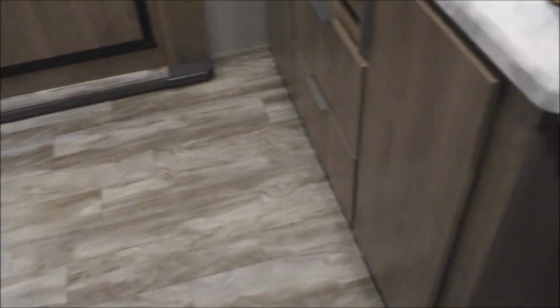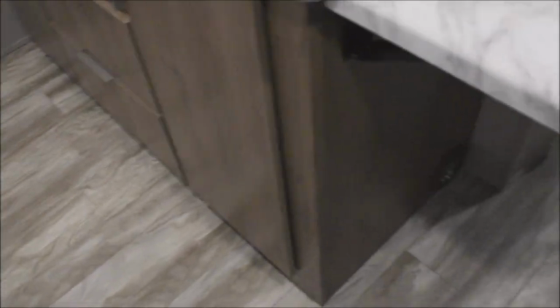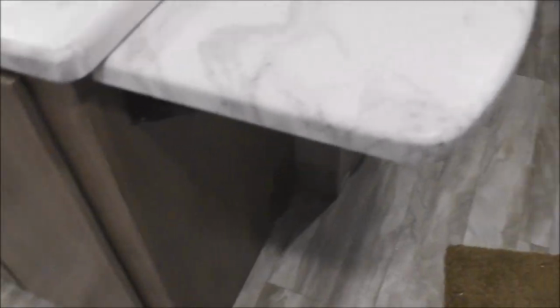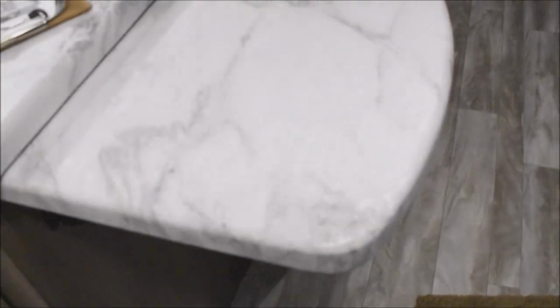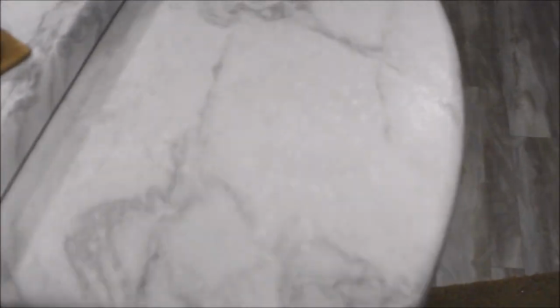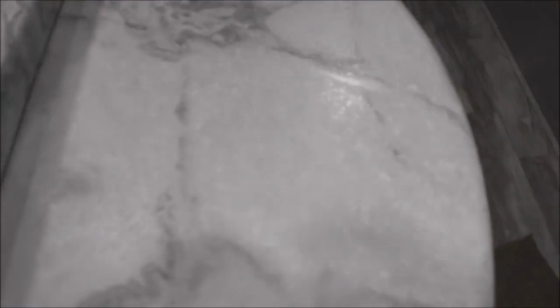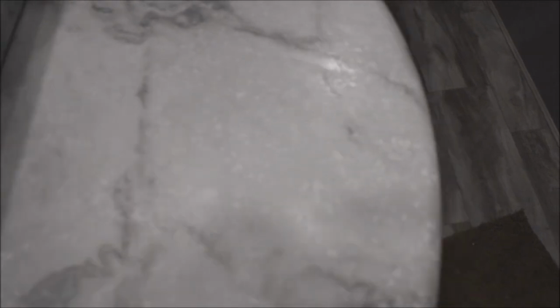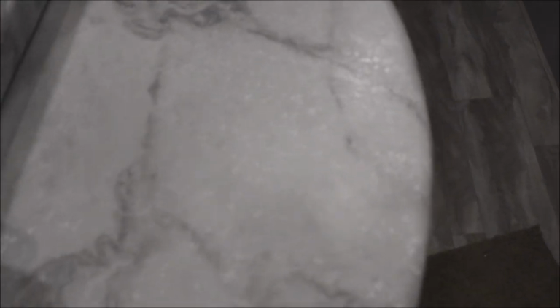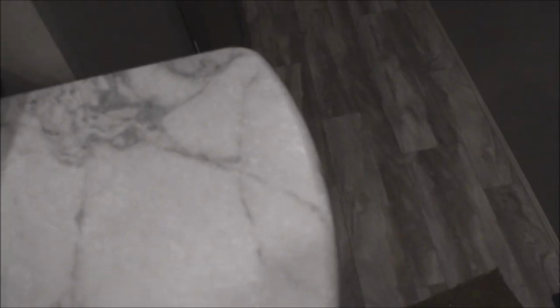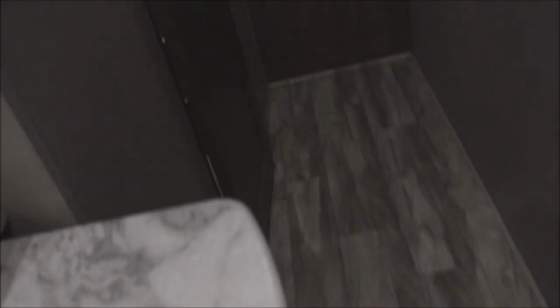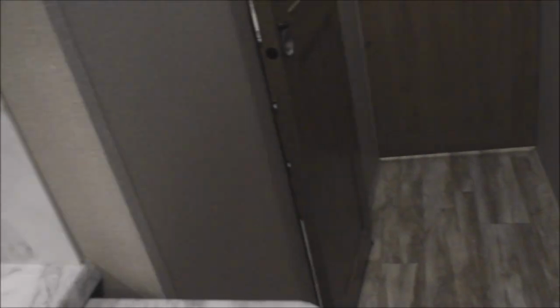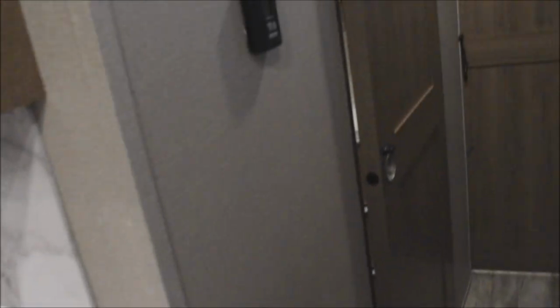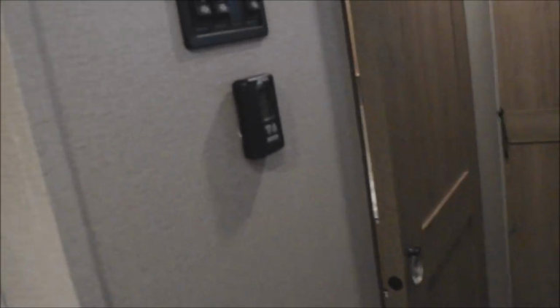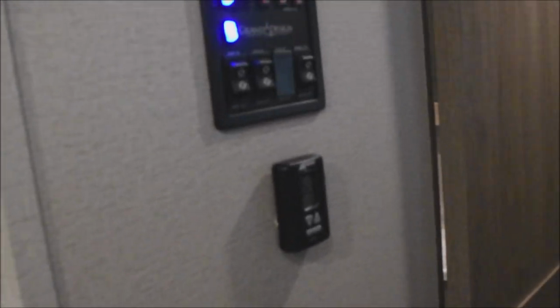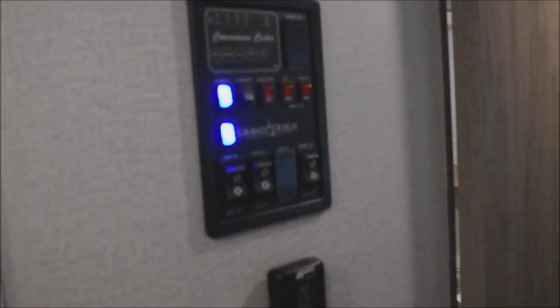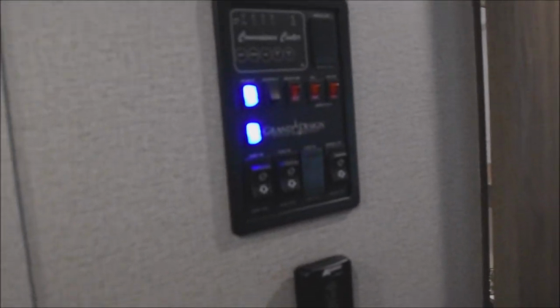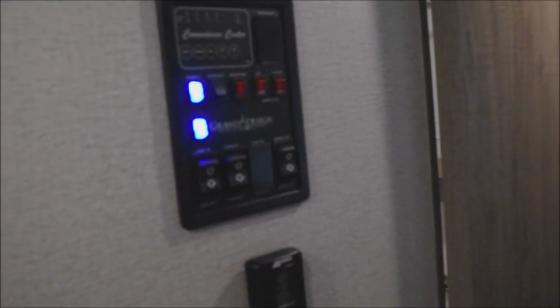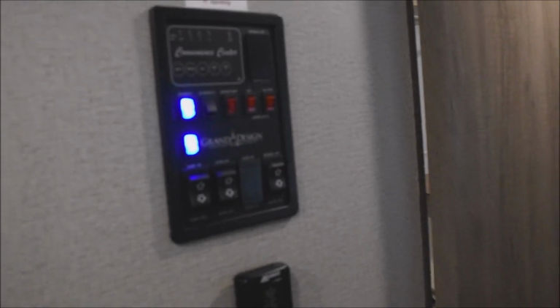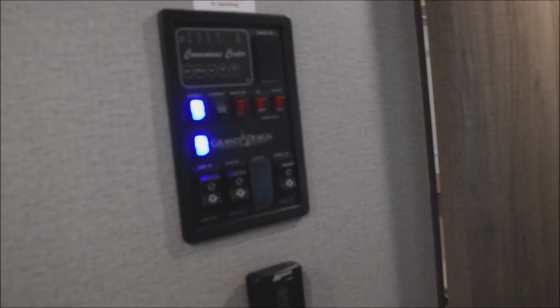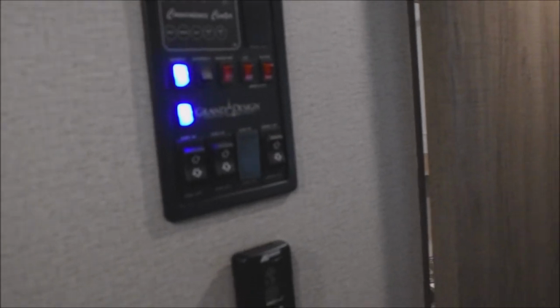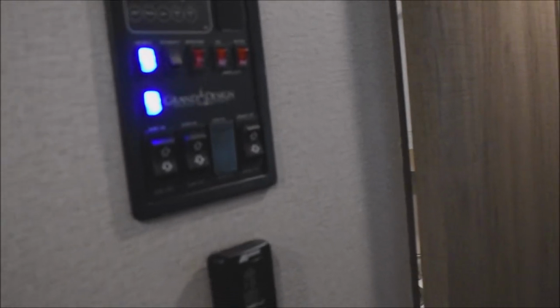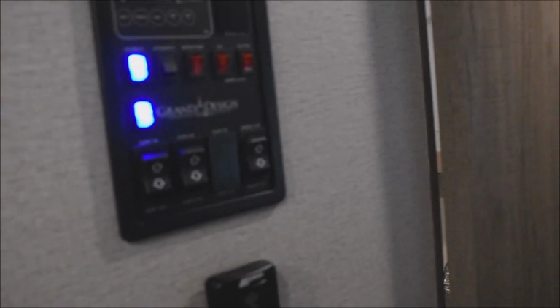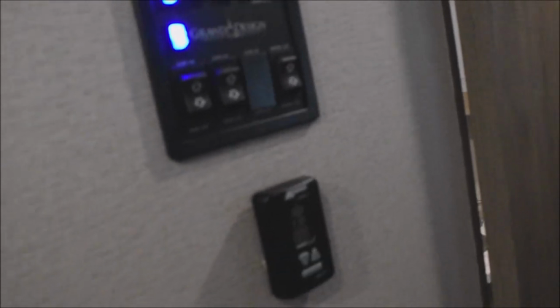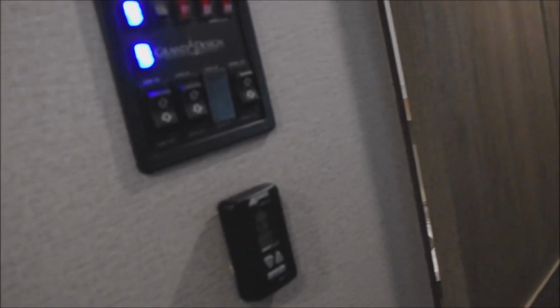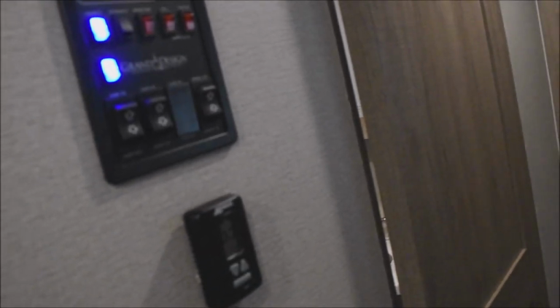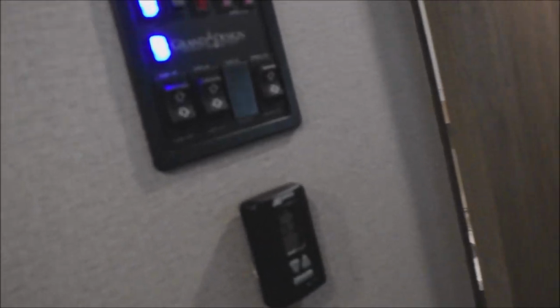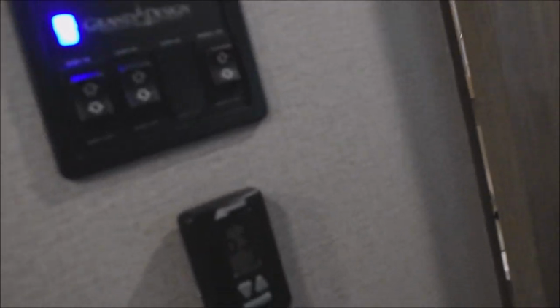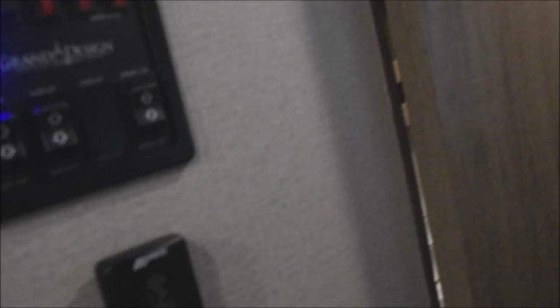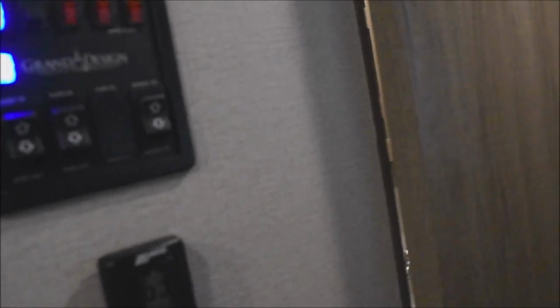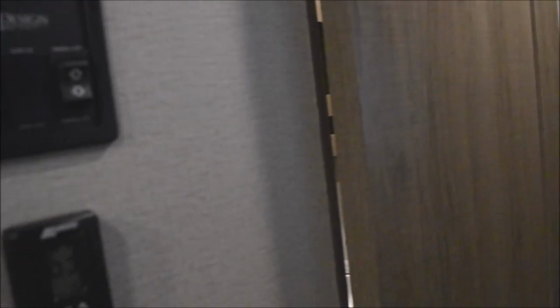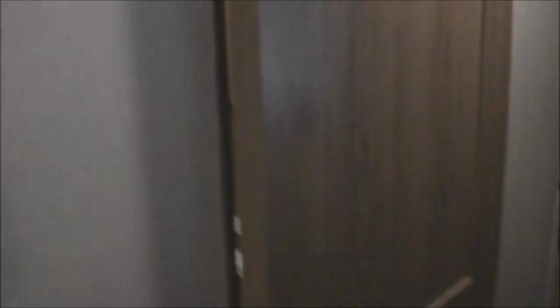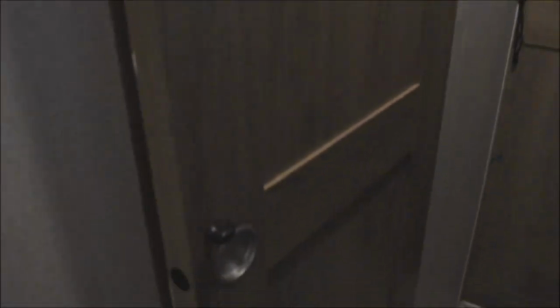Swing-up countertop extension right here. Here is your system's control panel, as well as controls for both slide-outs and the electric awning, plus water pump controls and water heater controls.